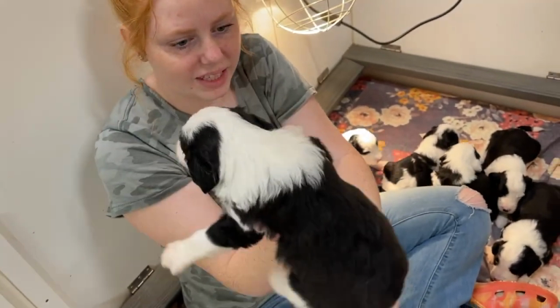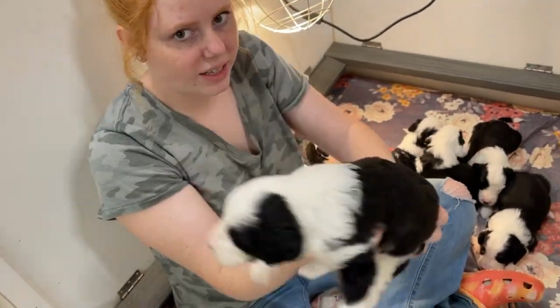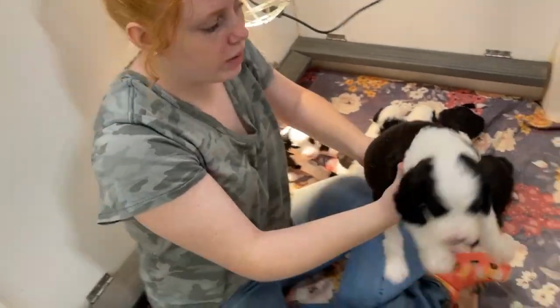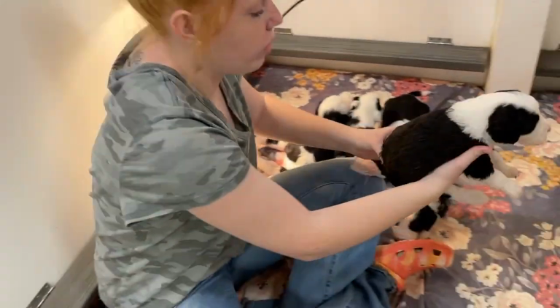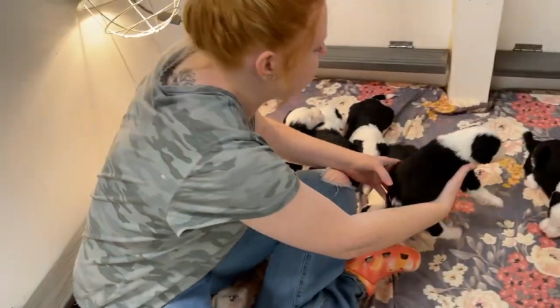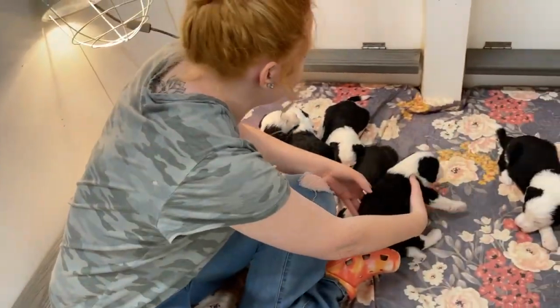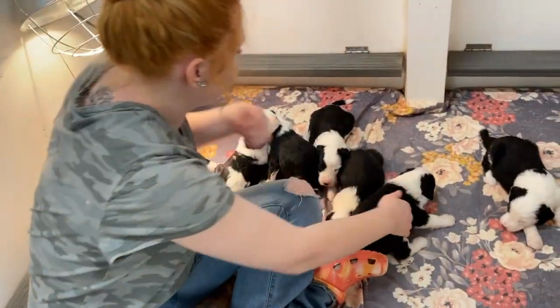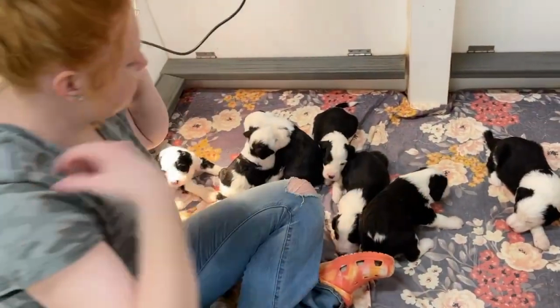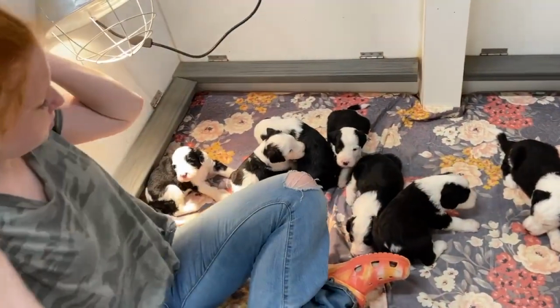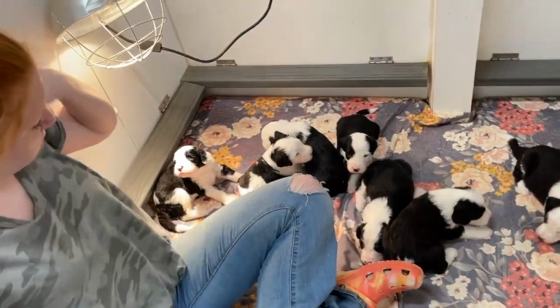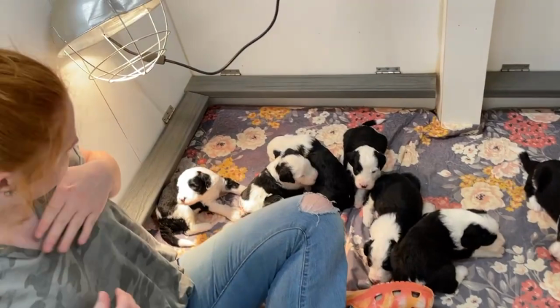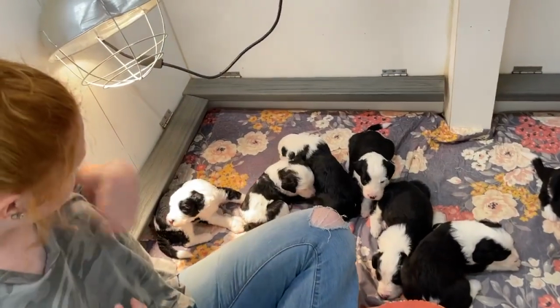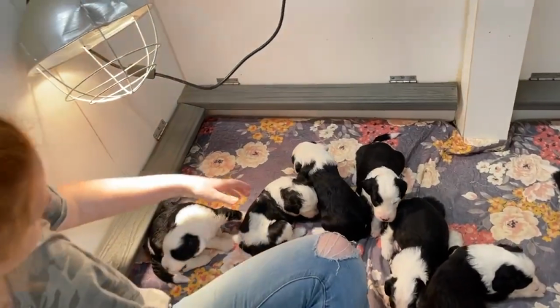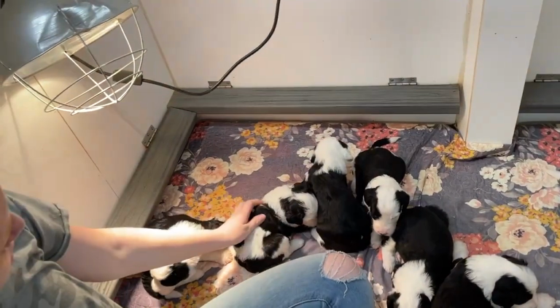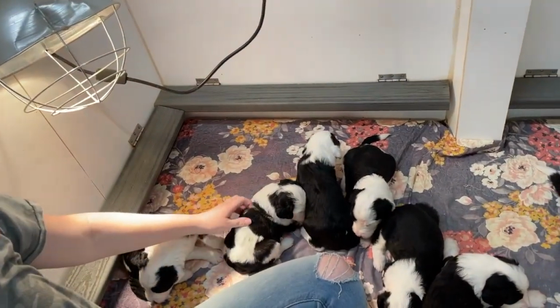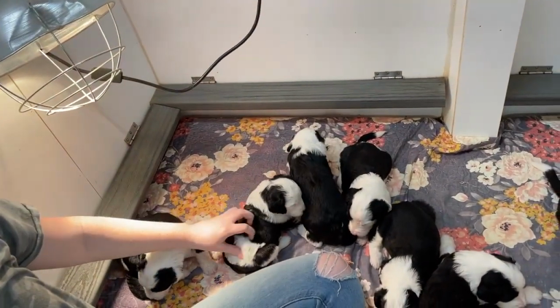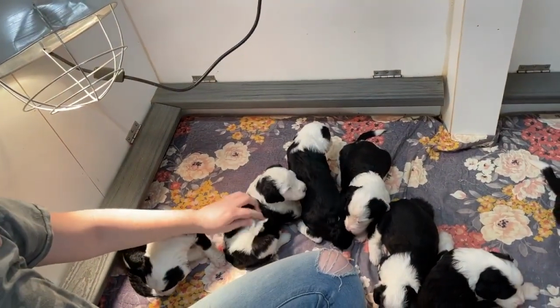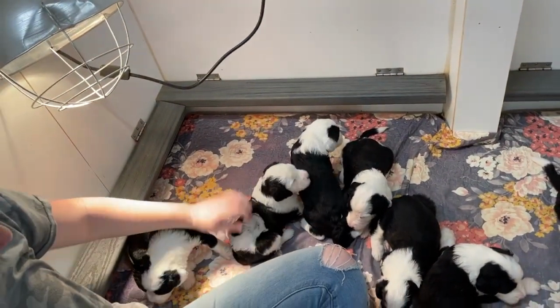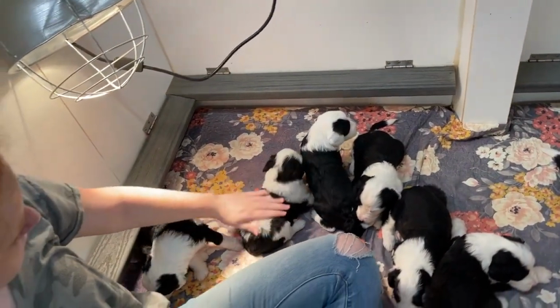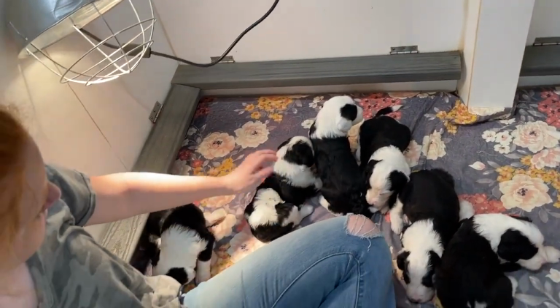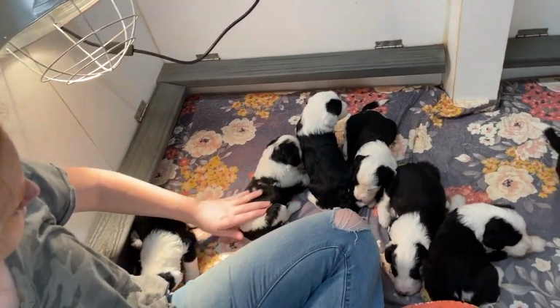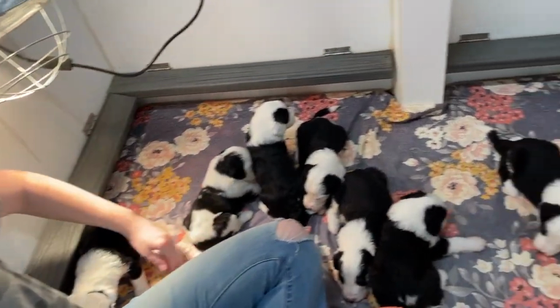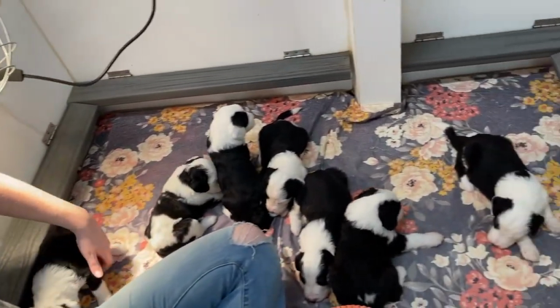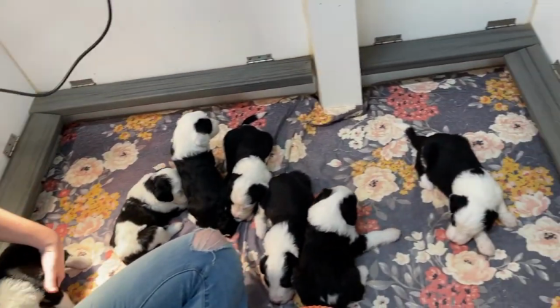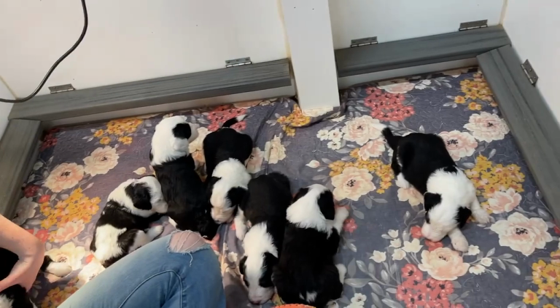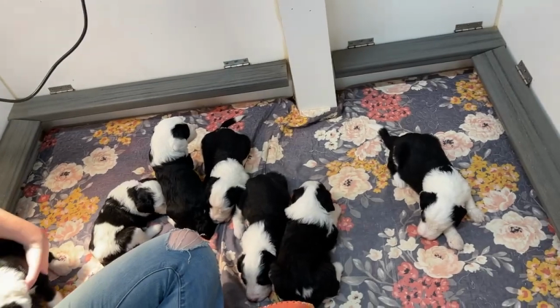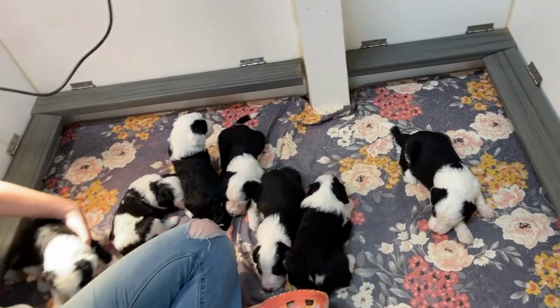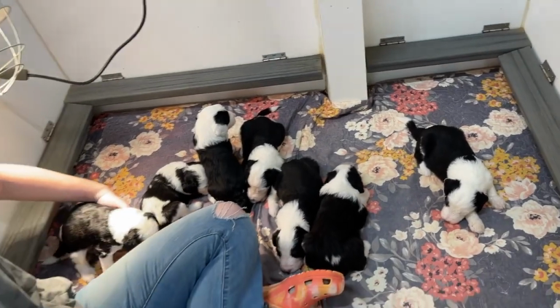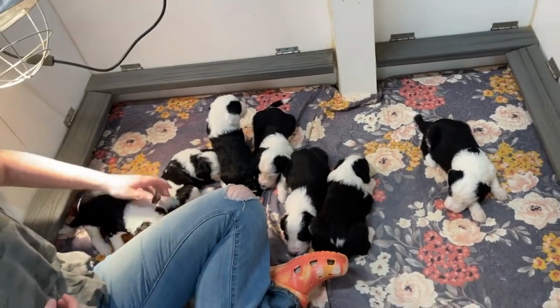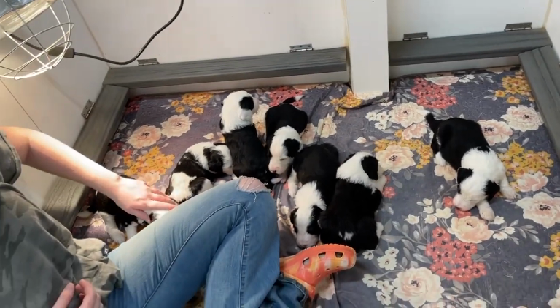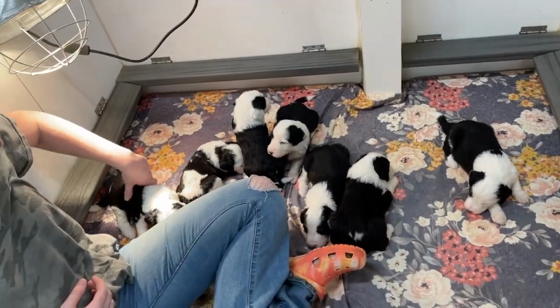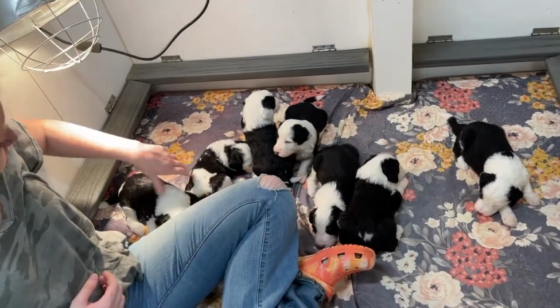So these are Dancer's puppies, just getting bigger and bigger every day. Very cute — they're so cute.